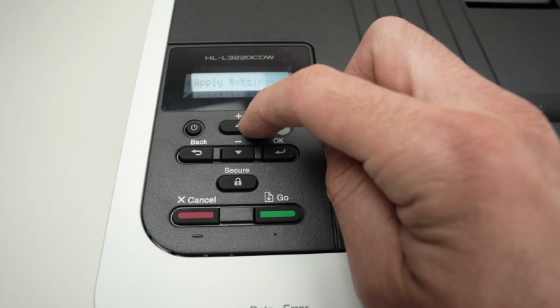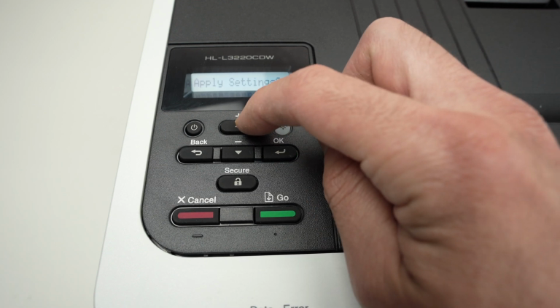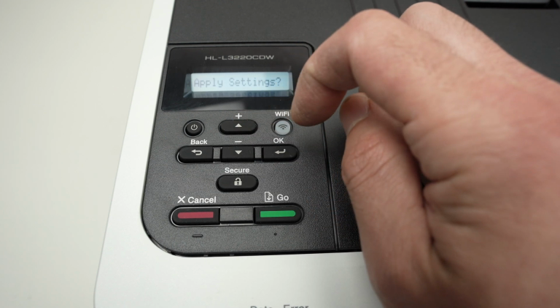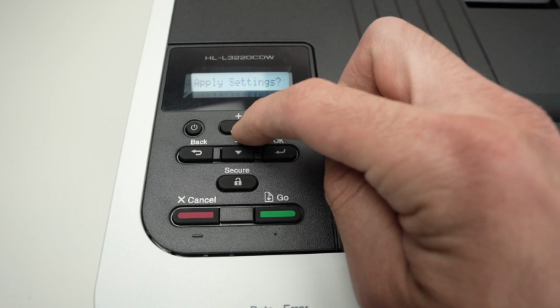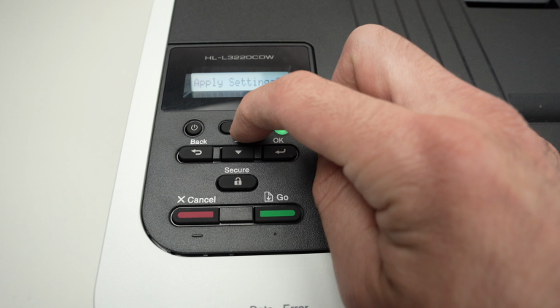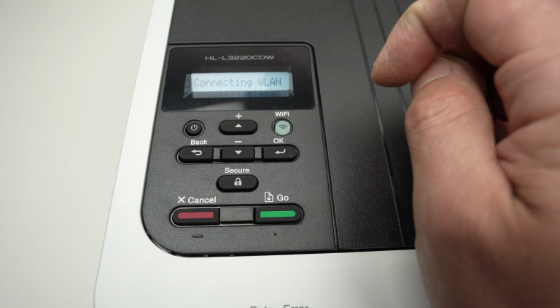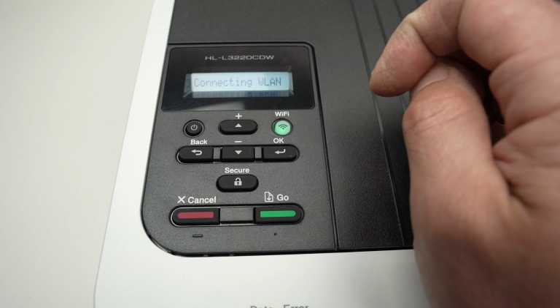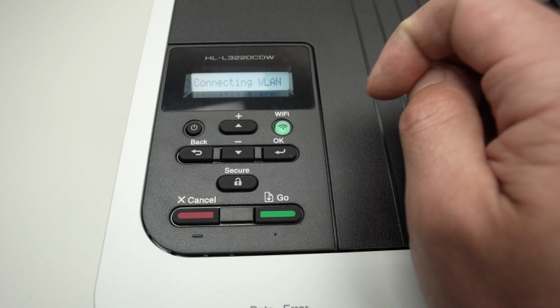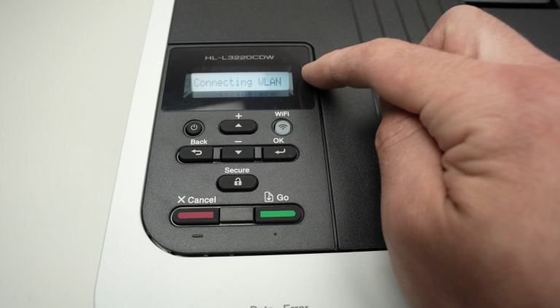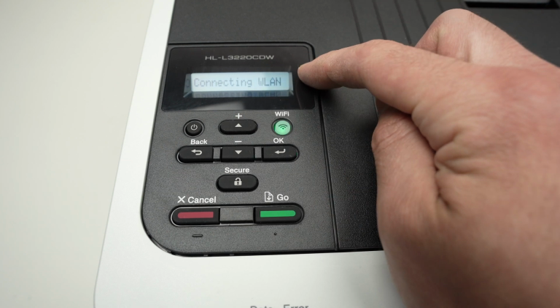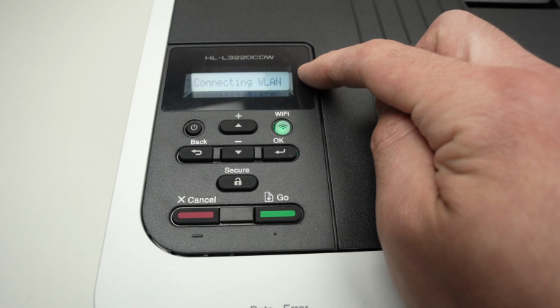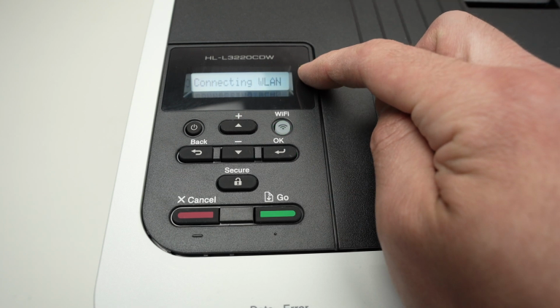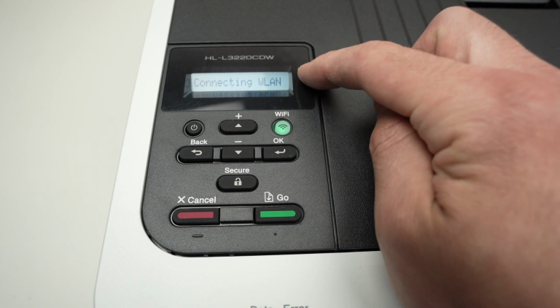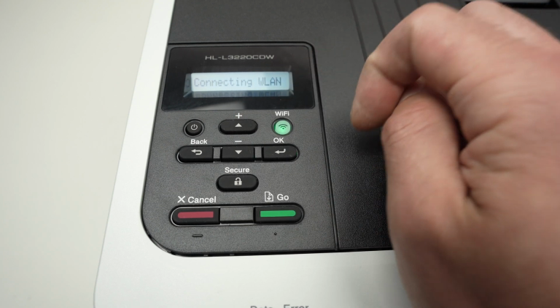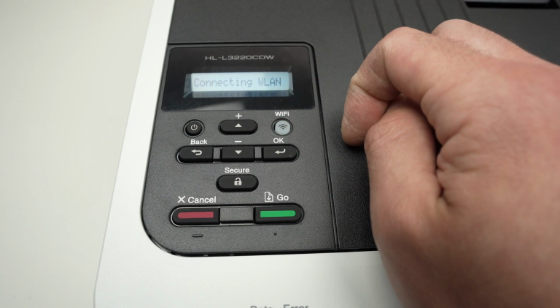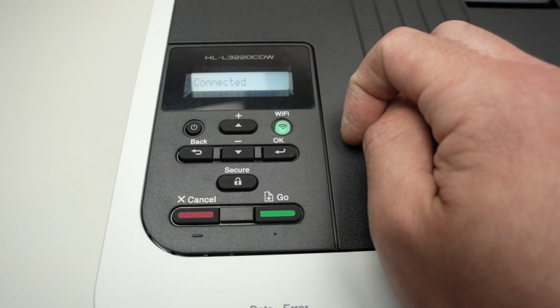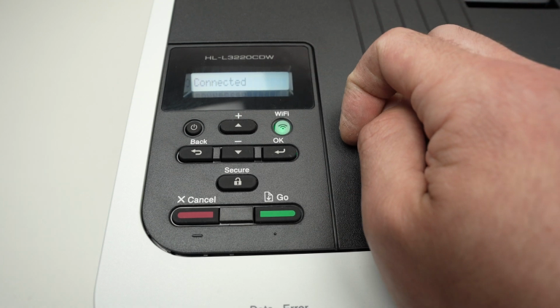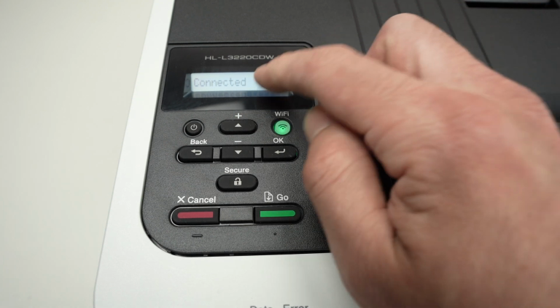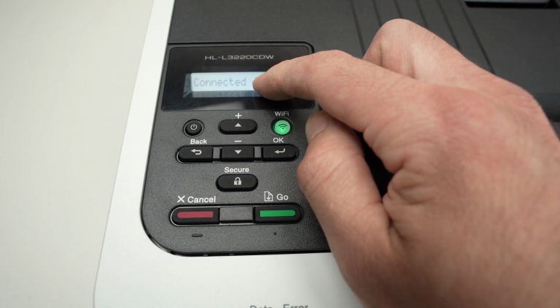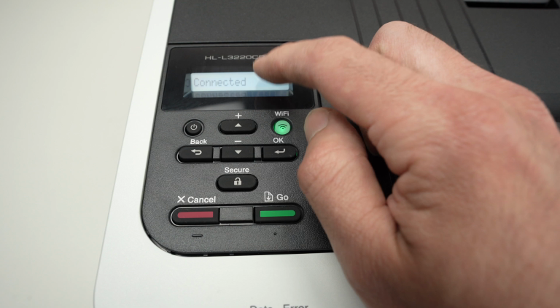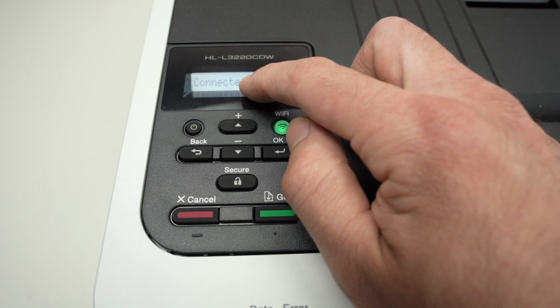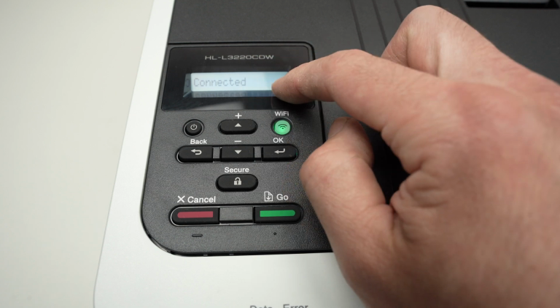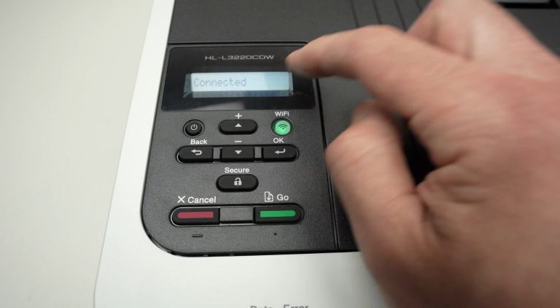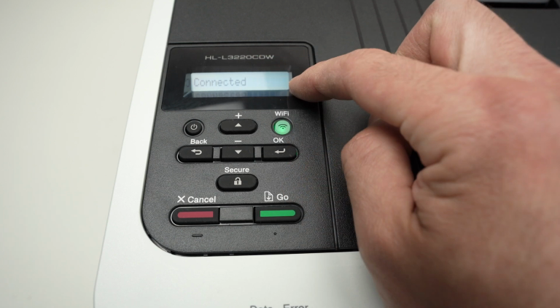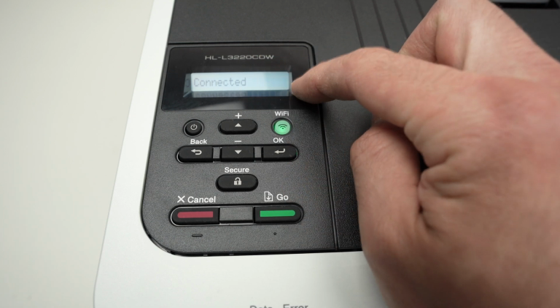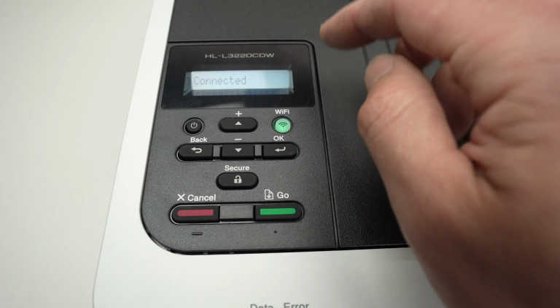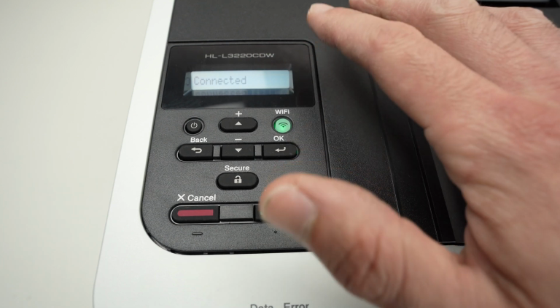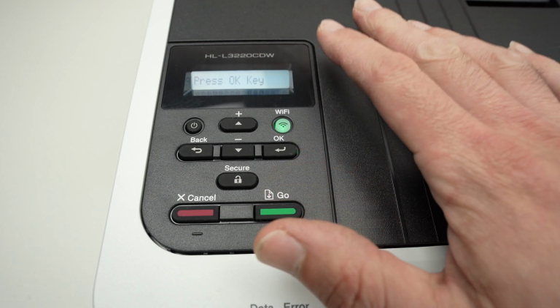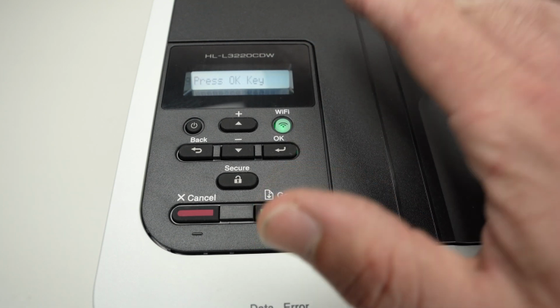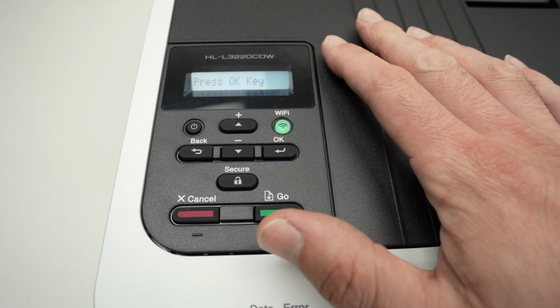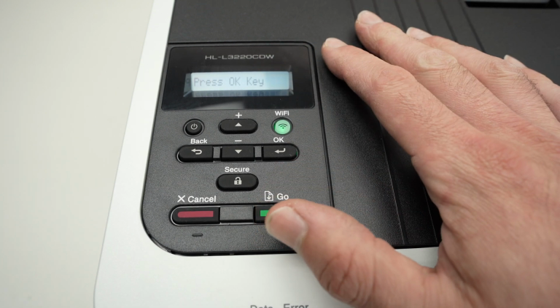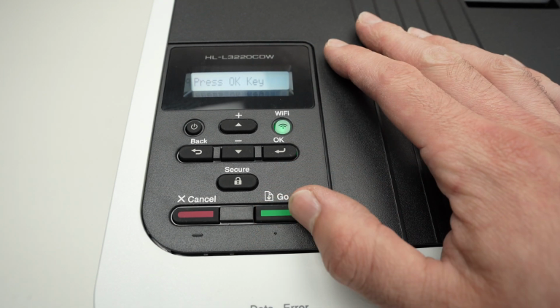It will ask you to apply settings — press the top arrow to confirm. You'll see 'Connecting' on the screen. Wait a few seconds and the printer will be fully connected to your Wi-Fi network.